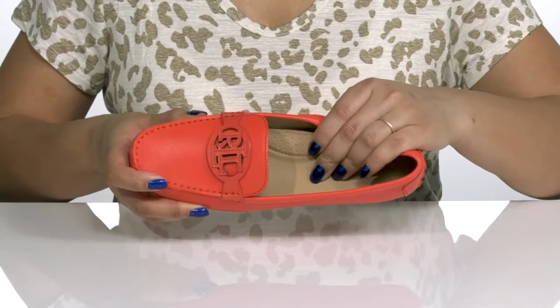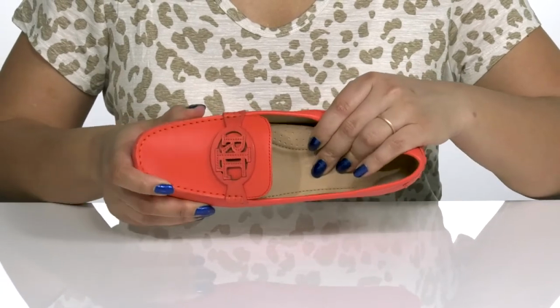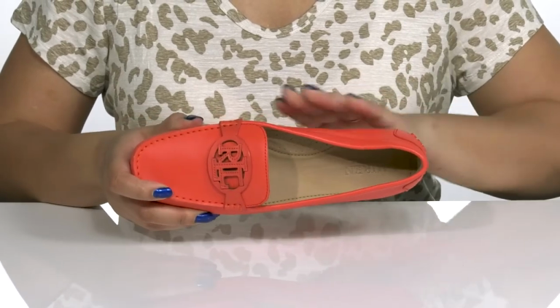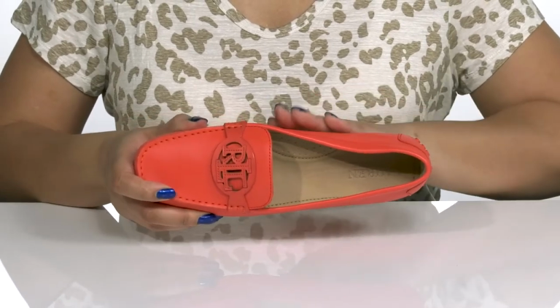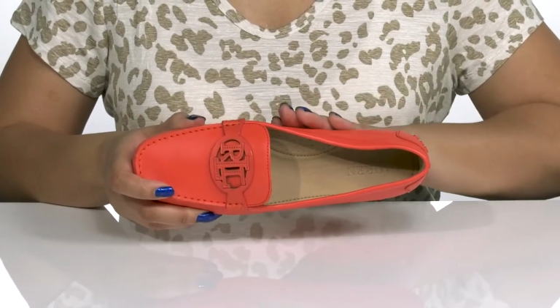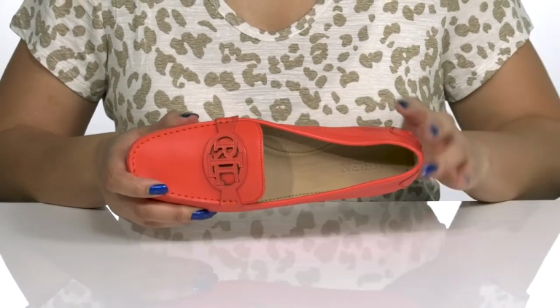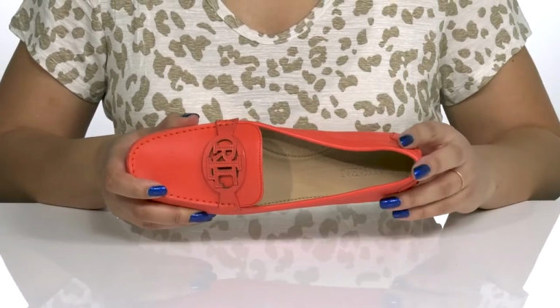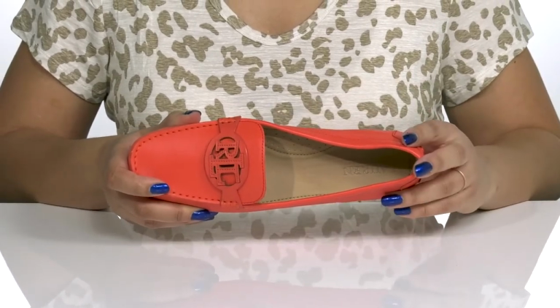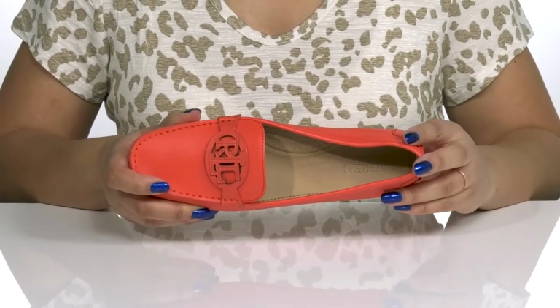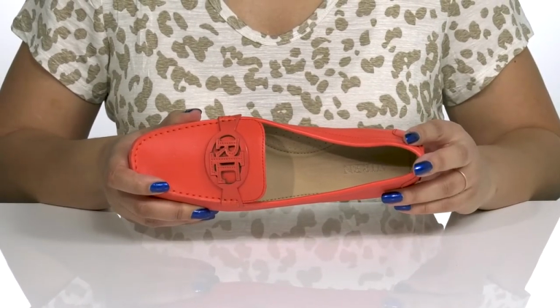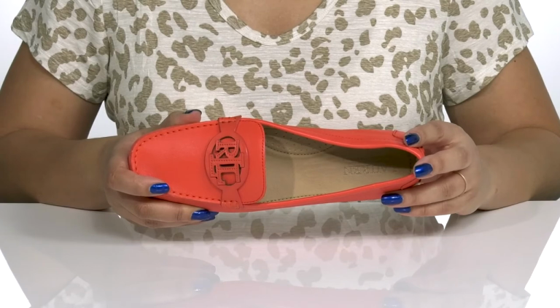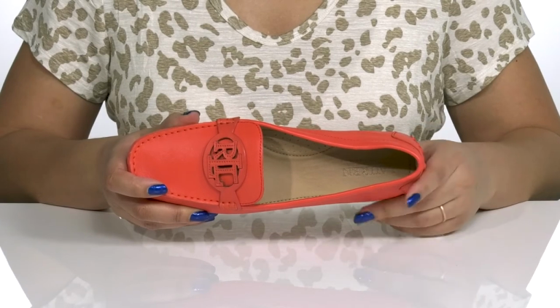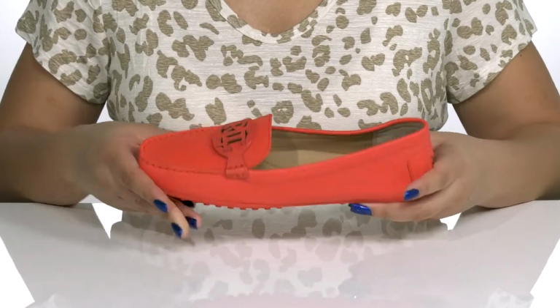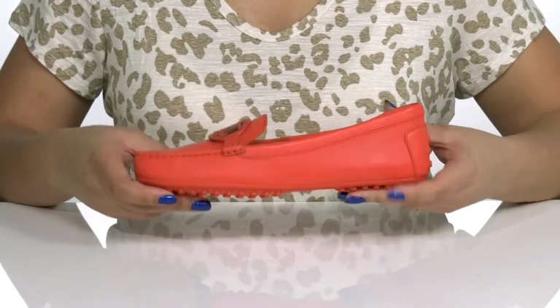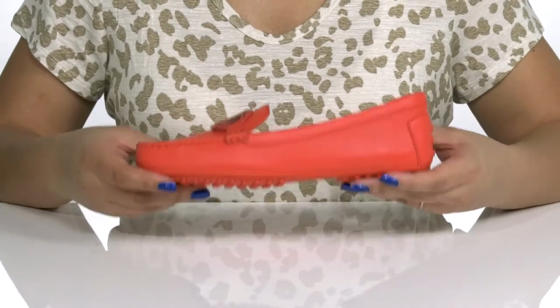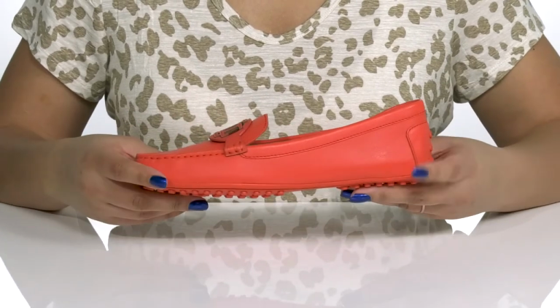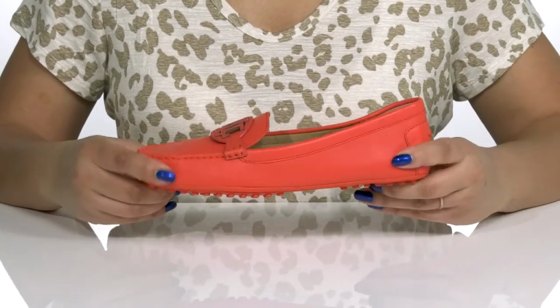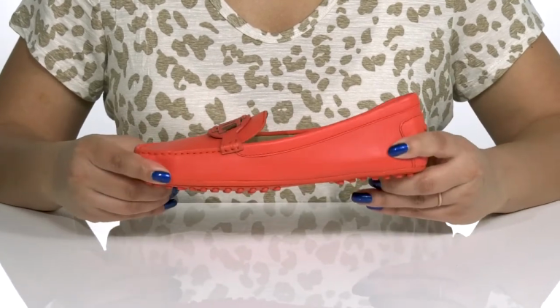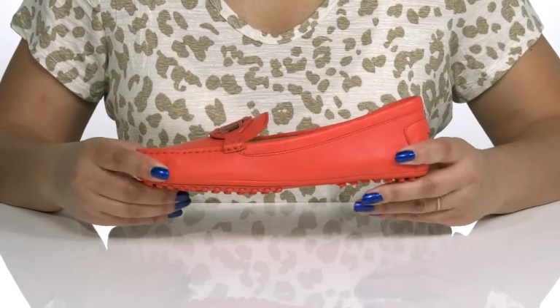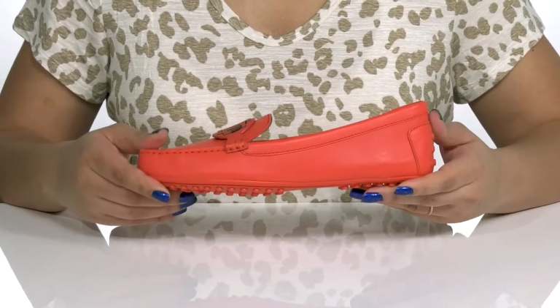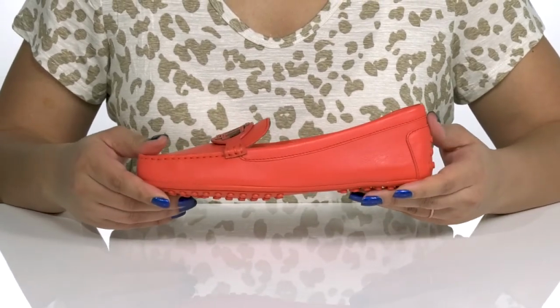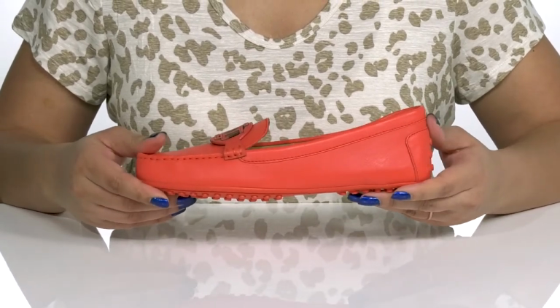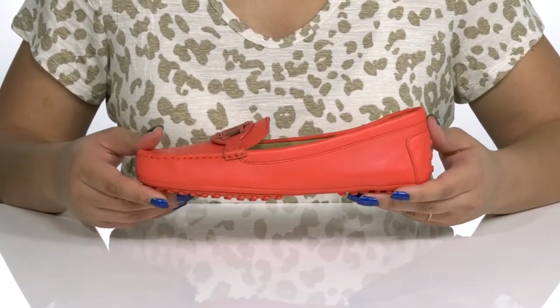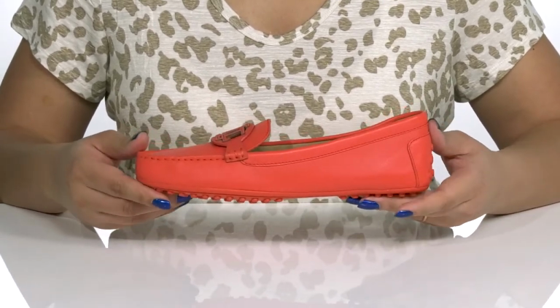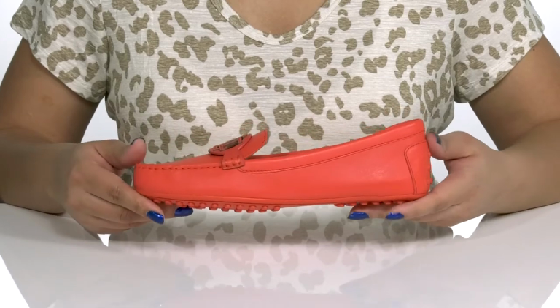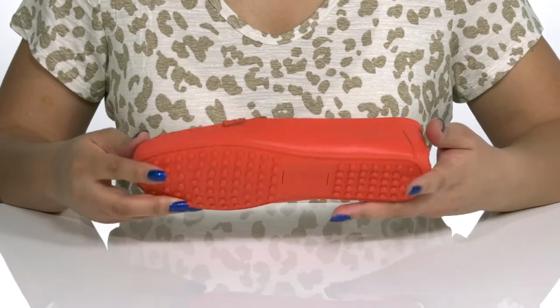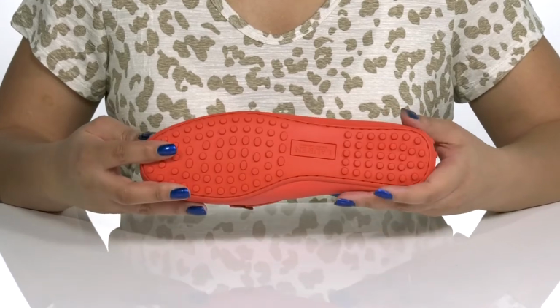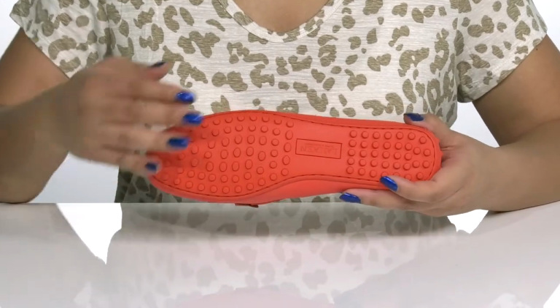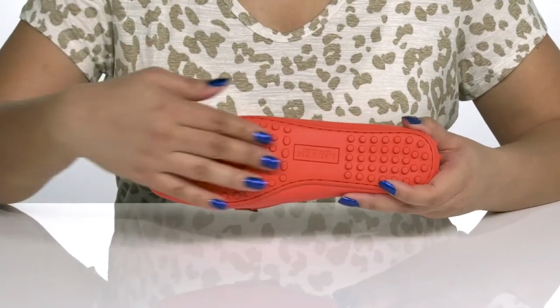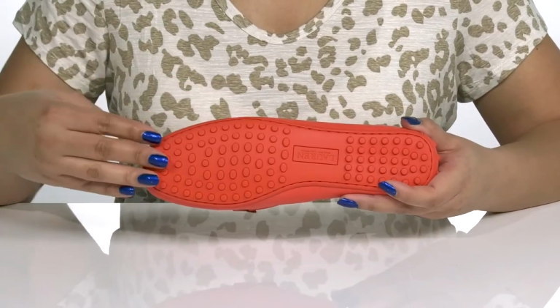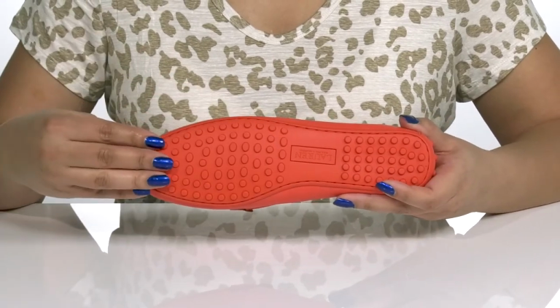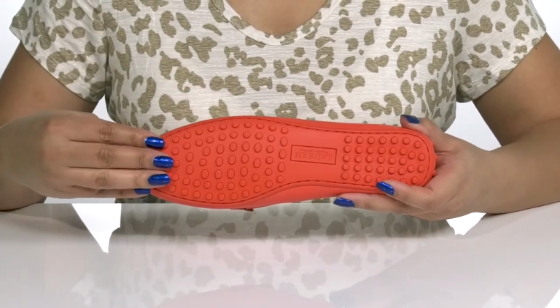Inside there is a leather lining with a cushioned footbed that has added arch support, giving you maximum comfort throughout the day. They are very lightweight with a sturdy and durable build that's made to last, all on top of a grippy and grommeted outsole.